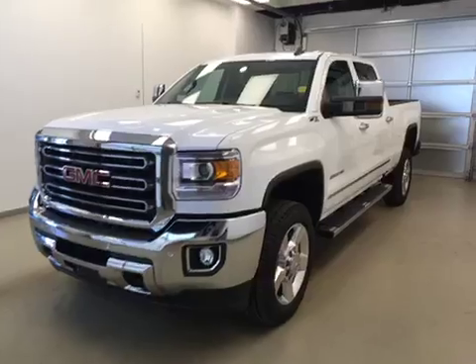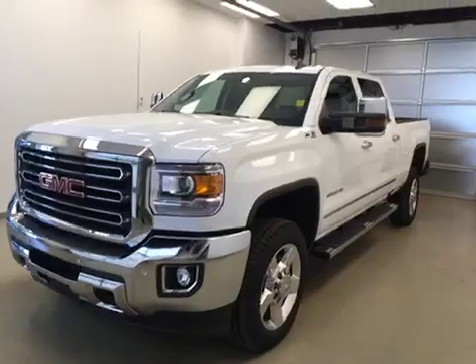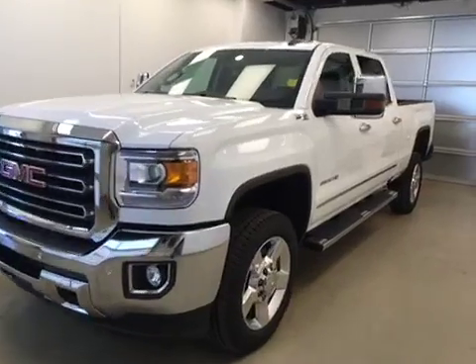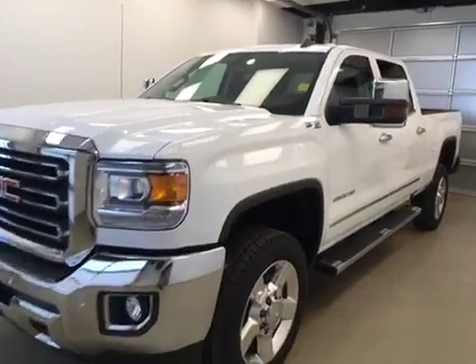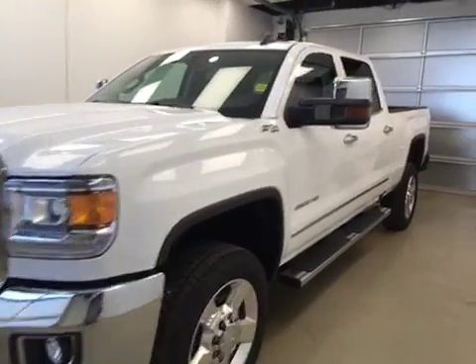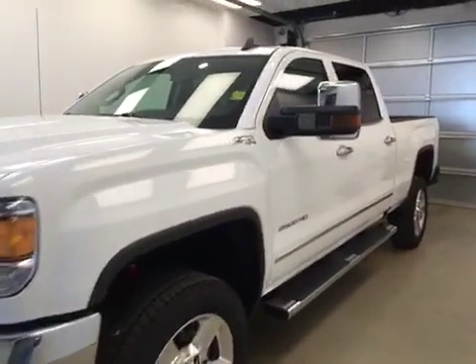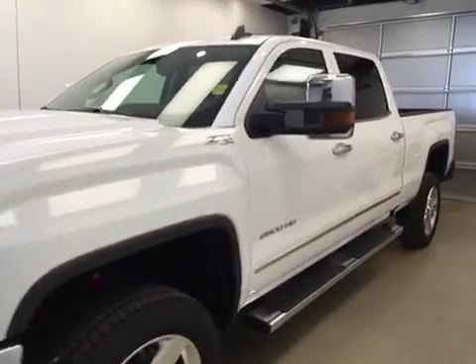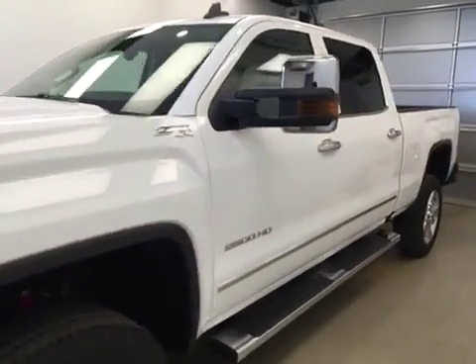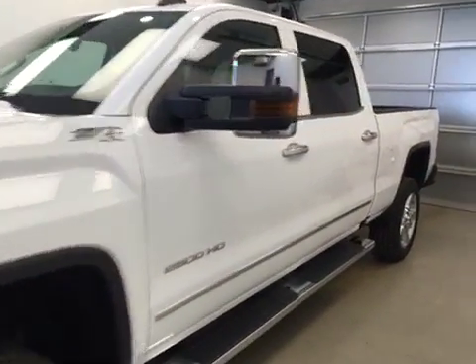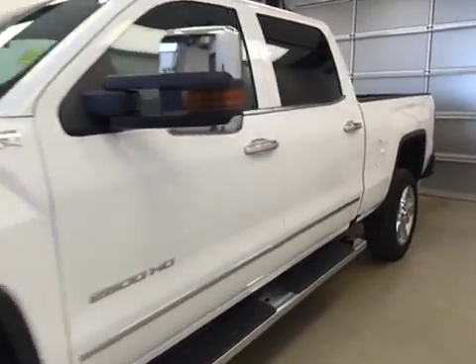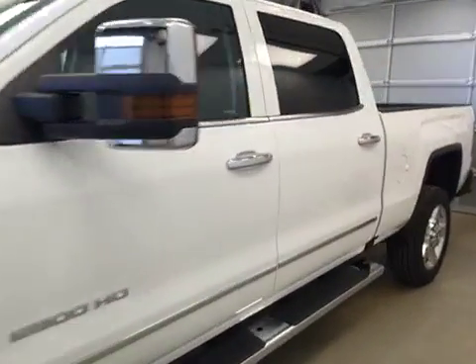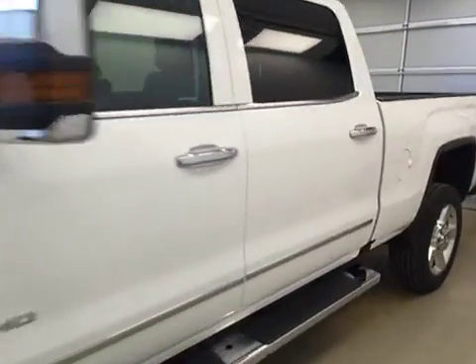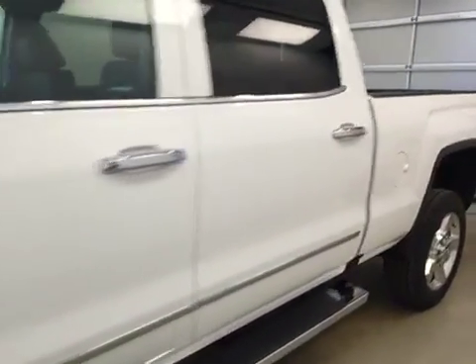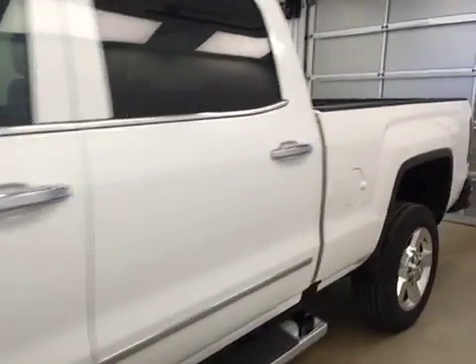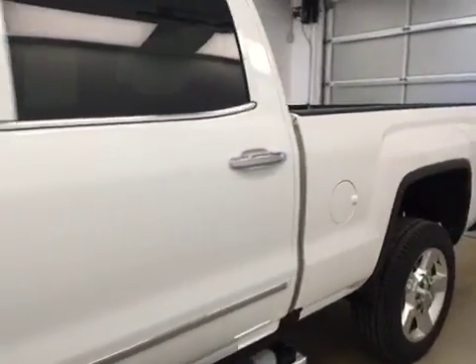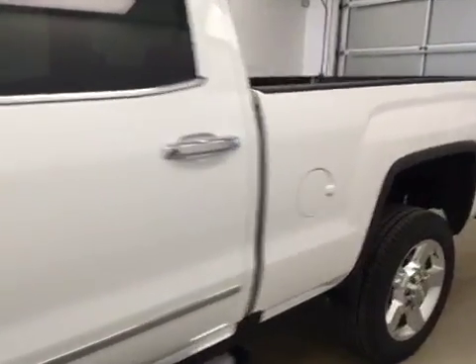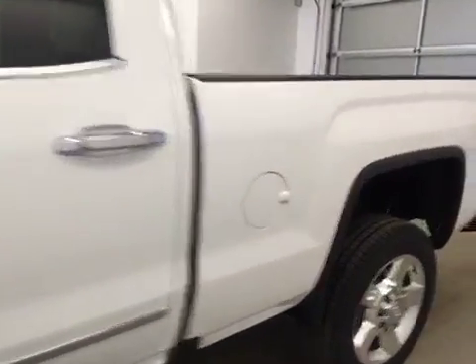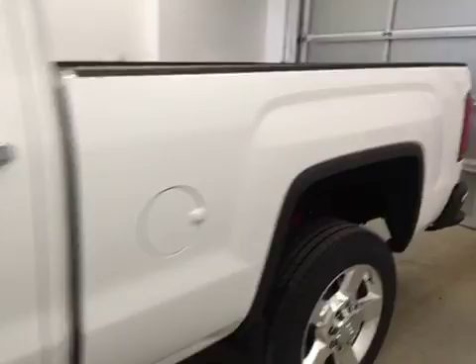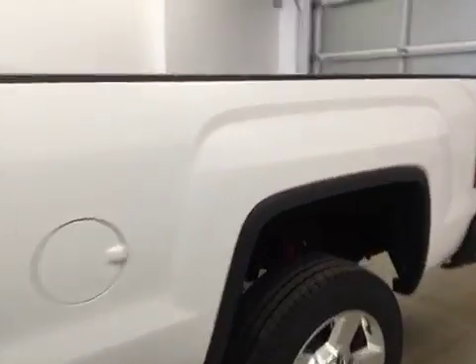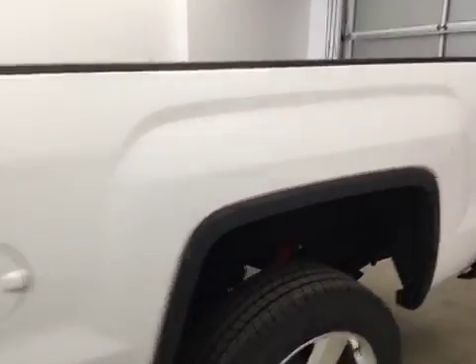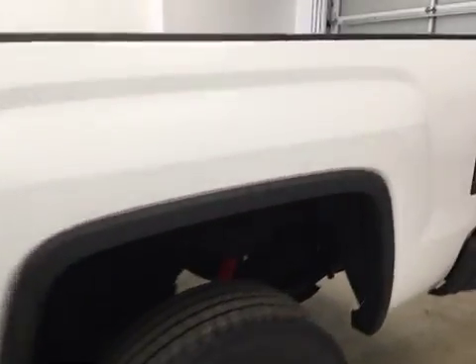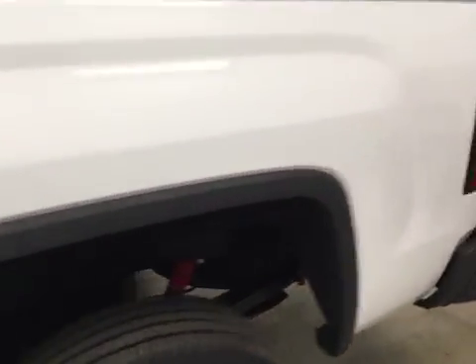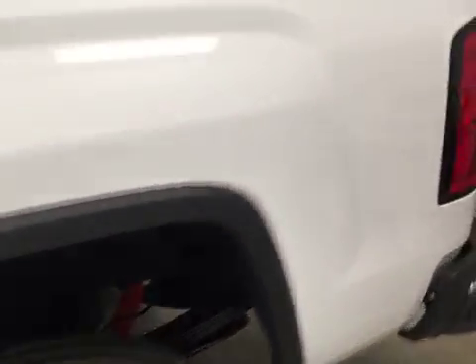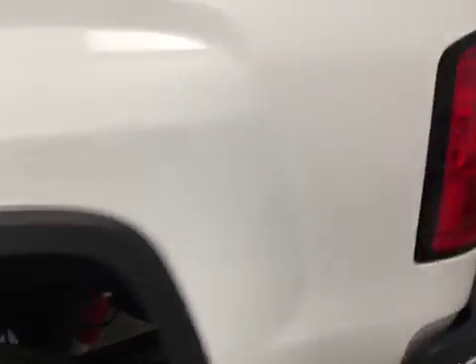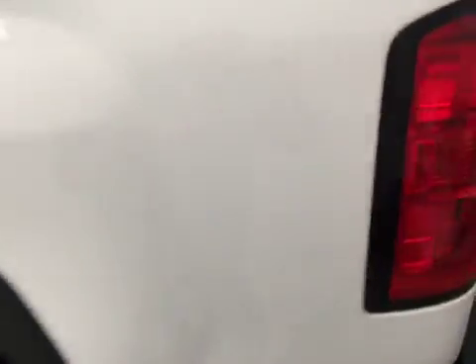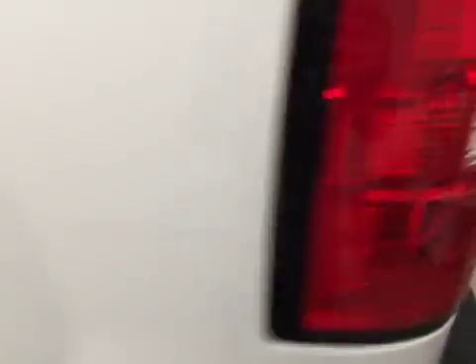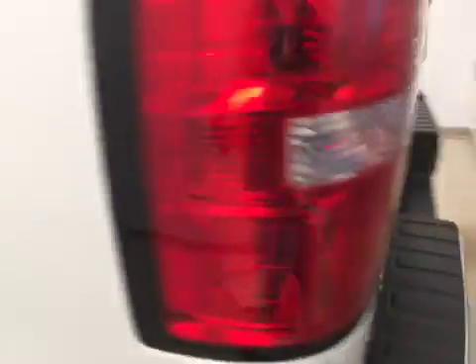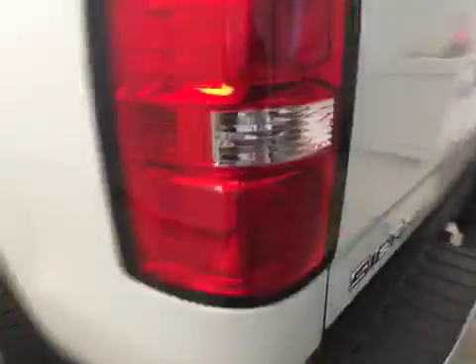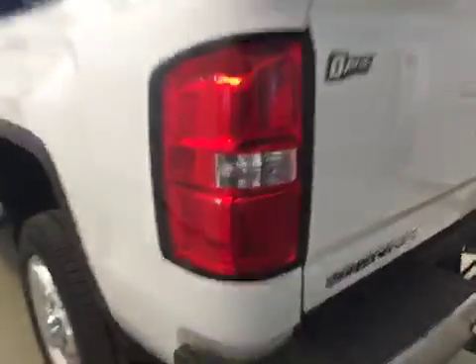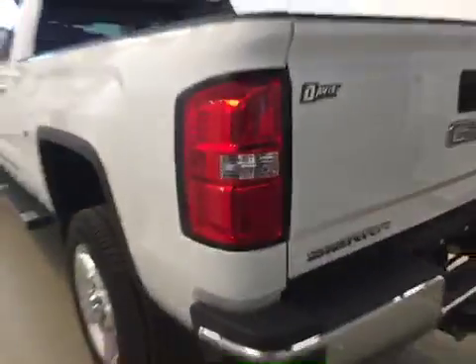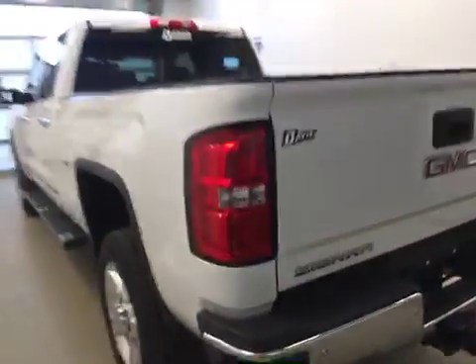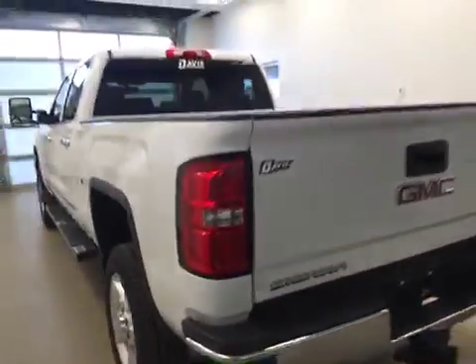This is stock number 168240 on a 2016 GMC 2500 crew, and our exterior color is white.